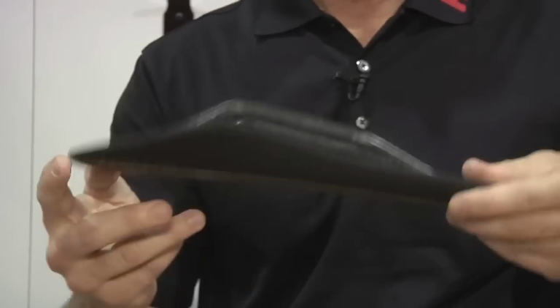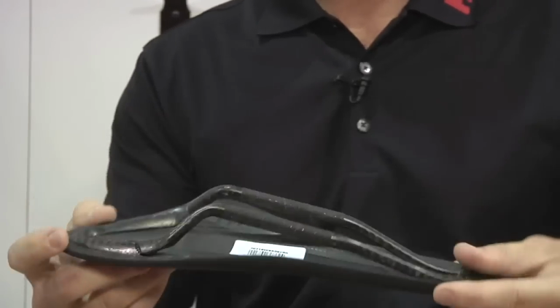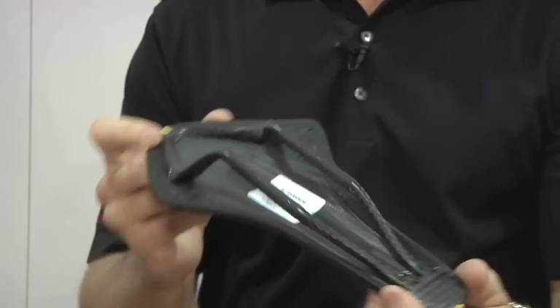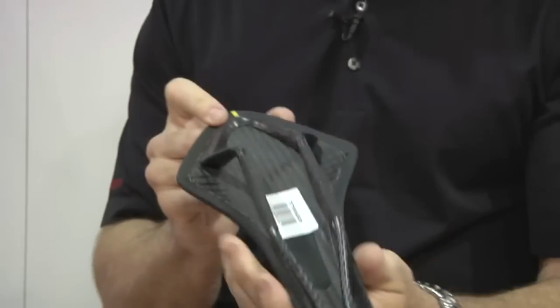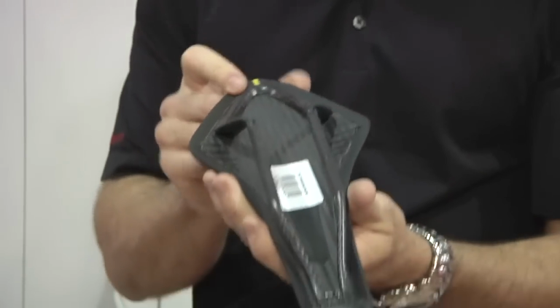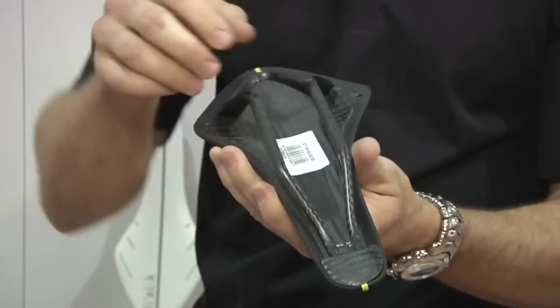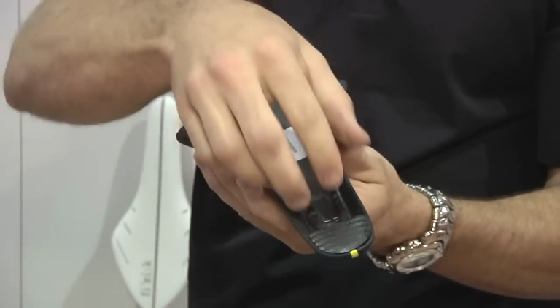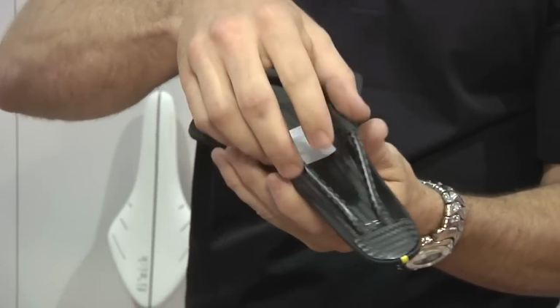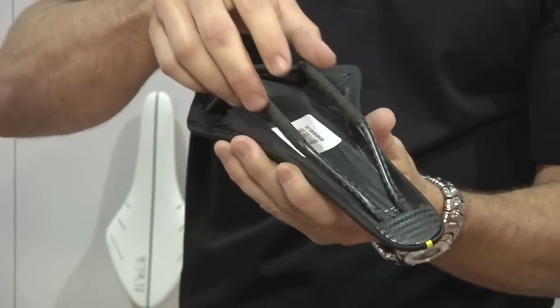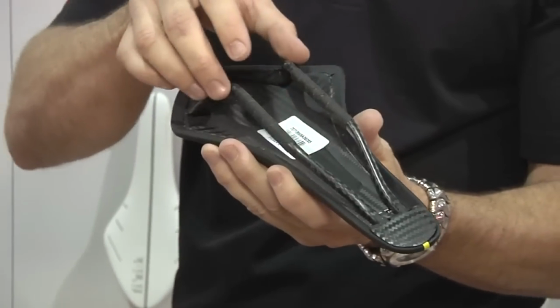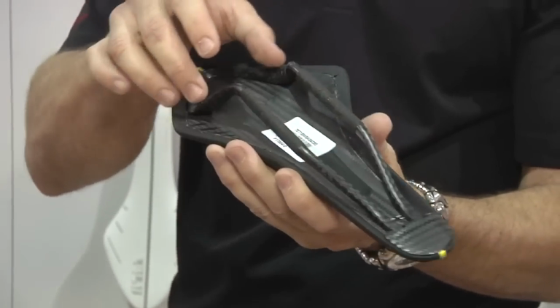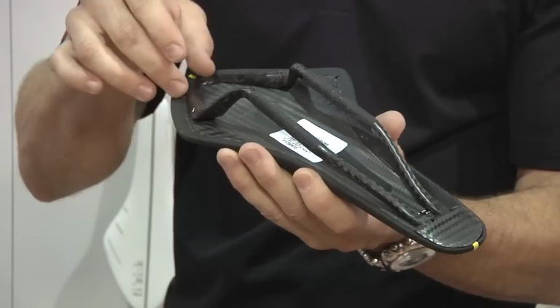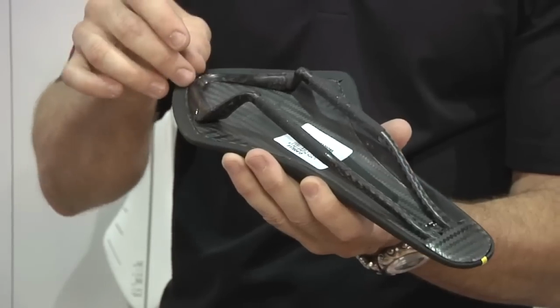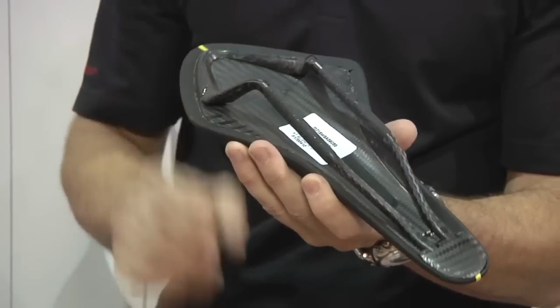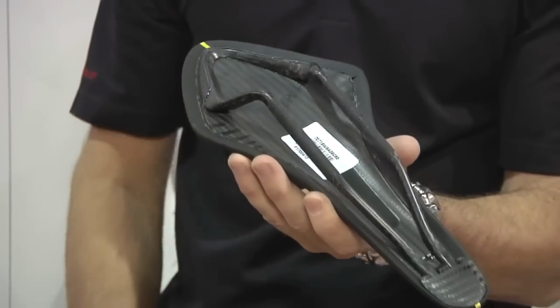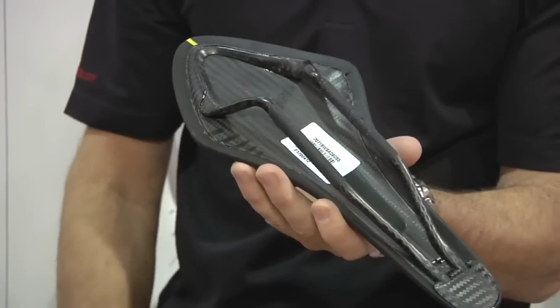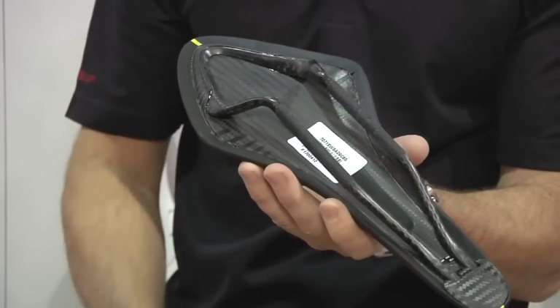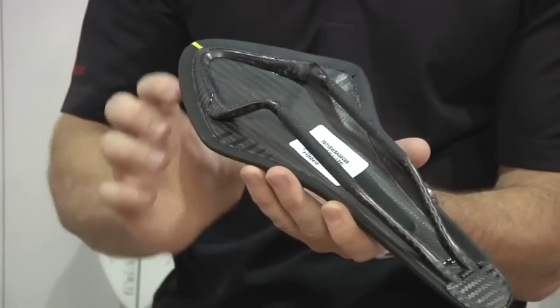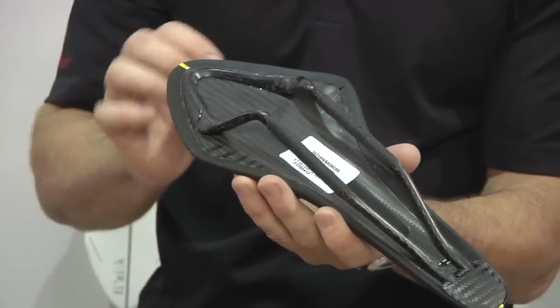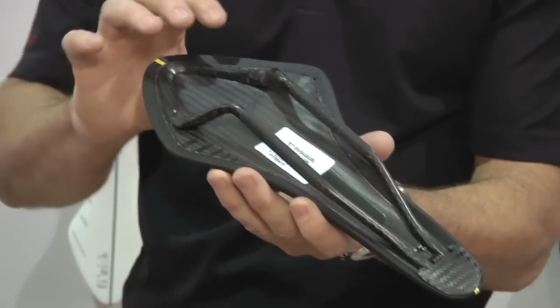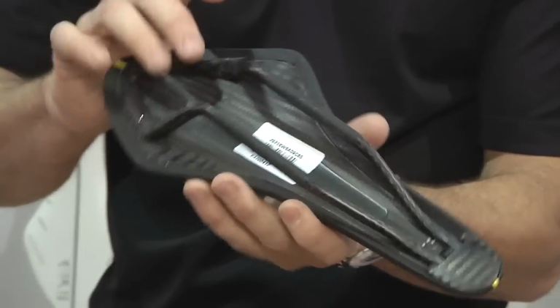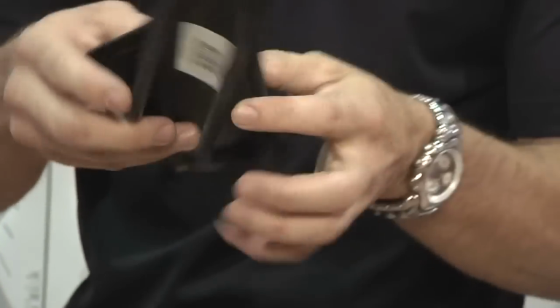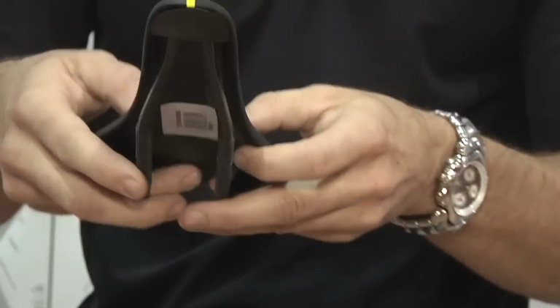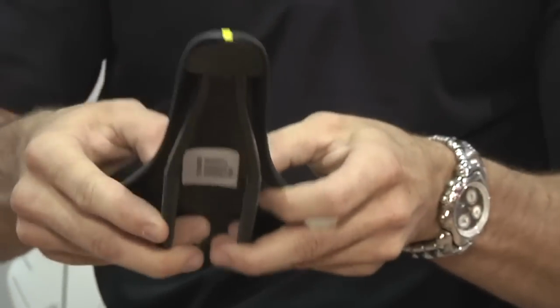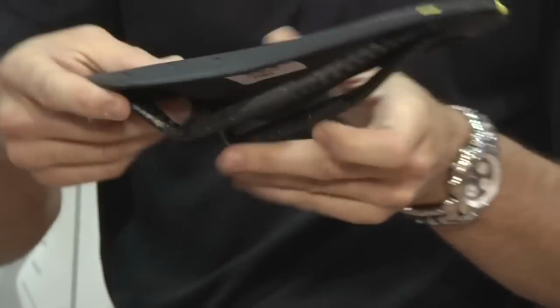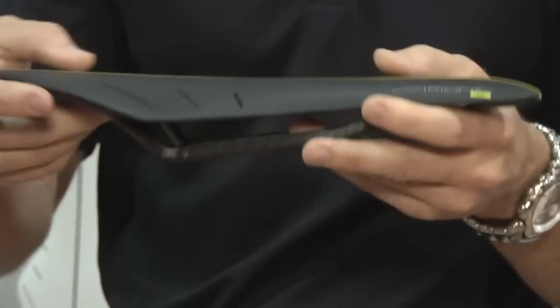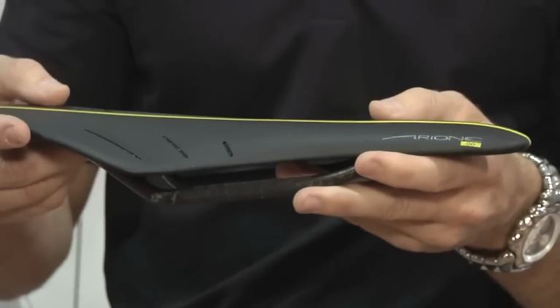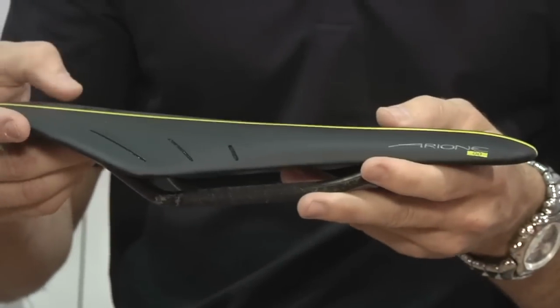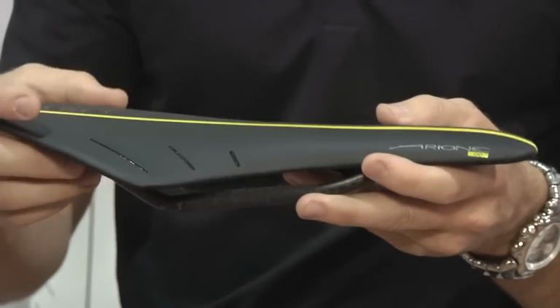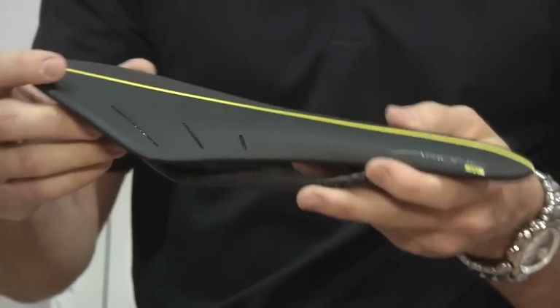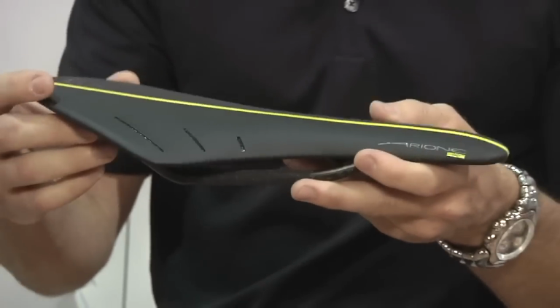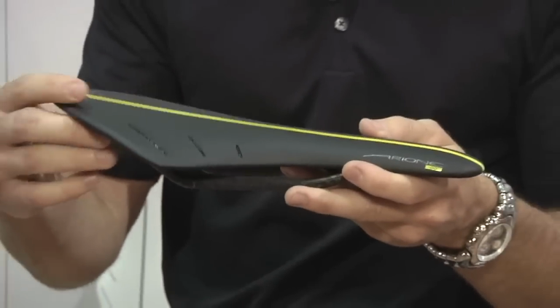We've got a carbon fiber rail, 7x9 rail system here that allows the saddle to help flex and move with the rider rather than fight with the rider.